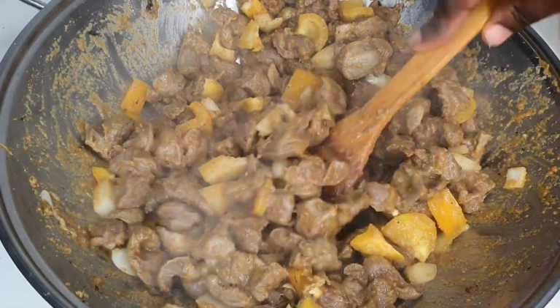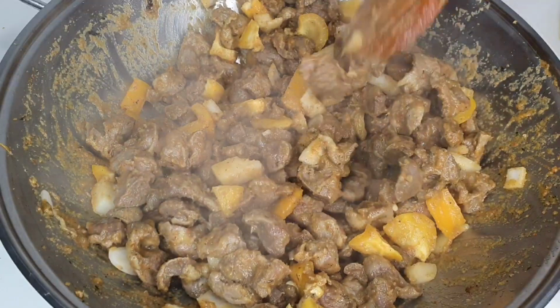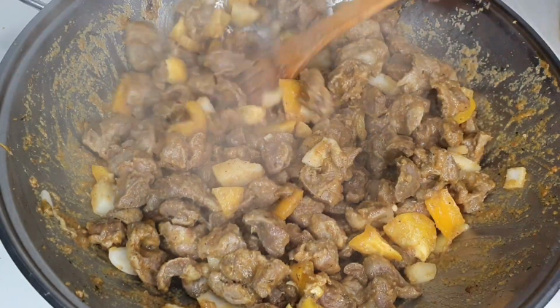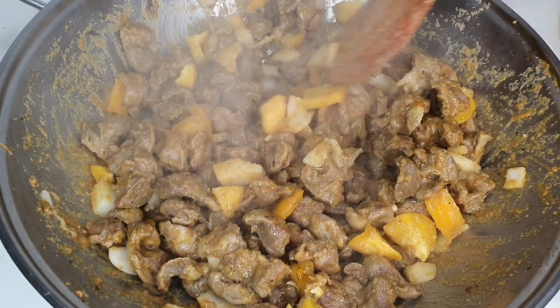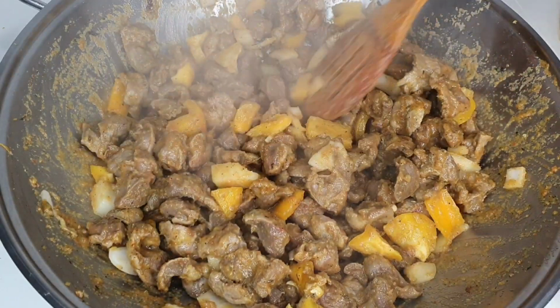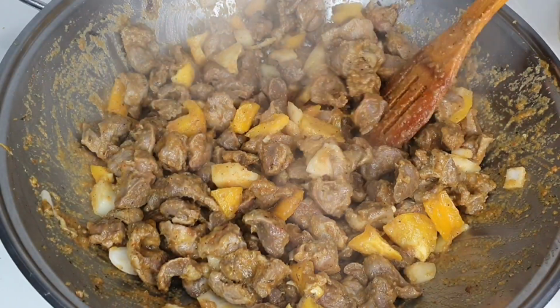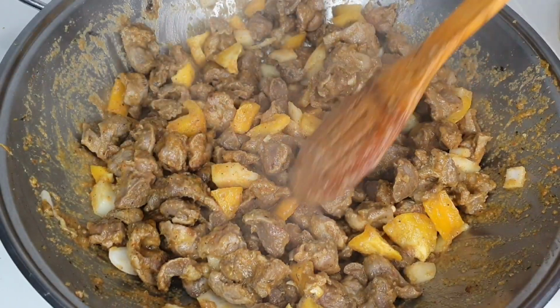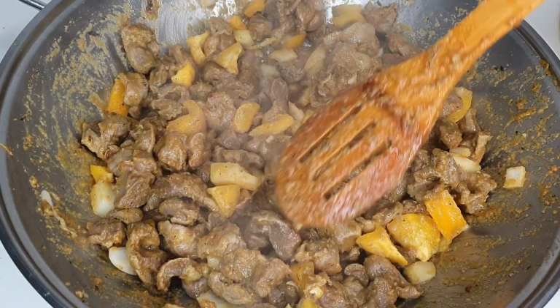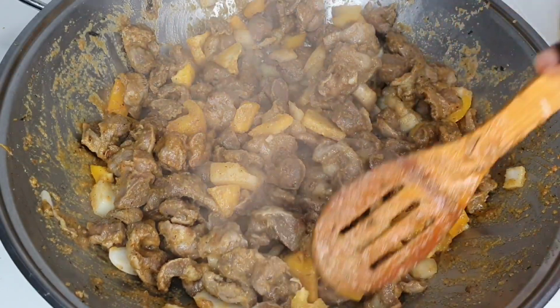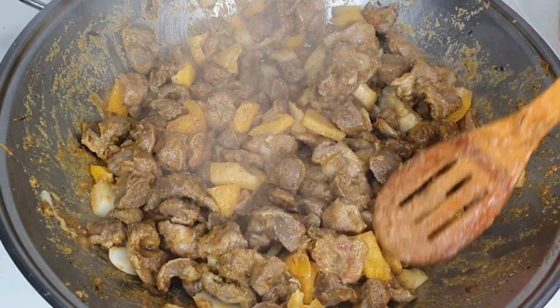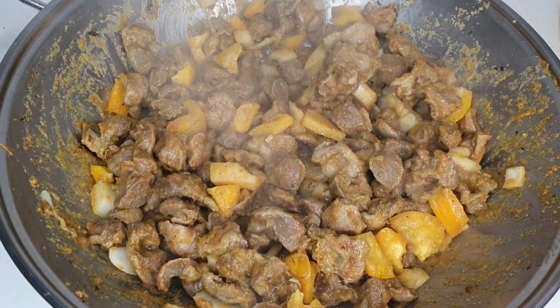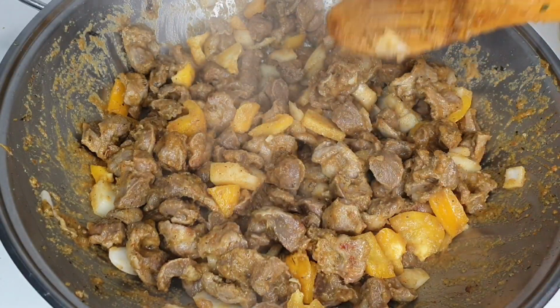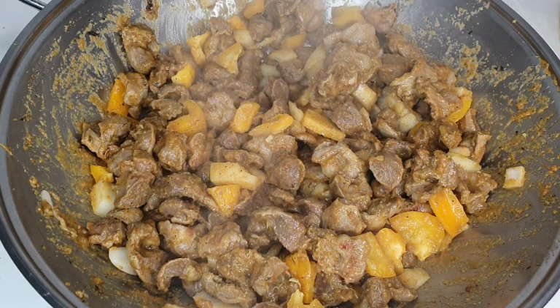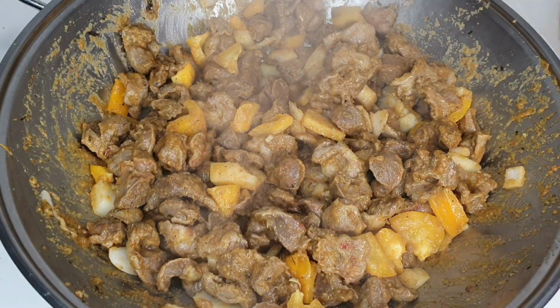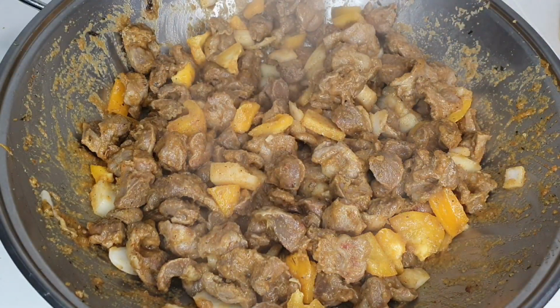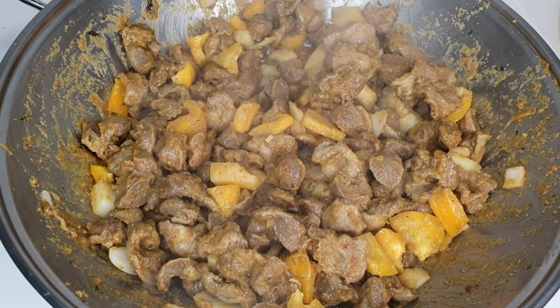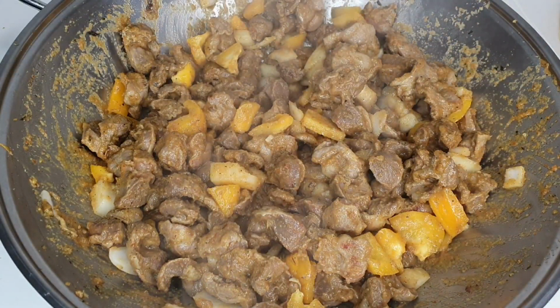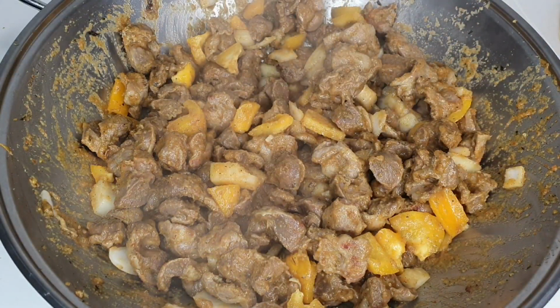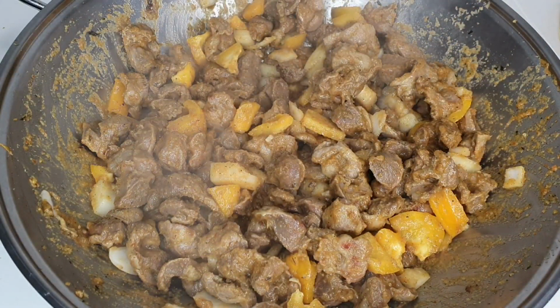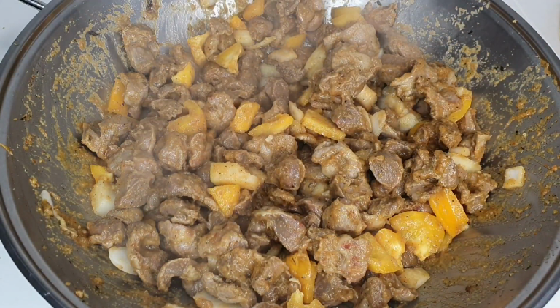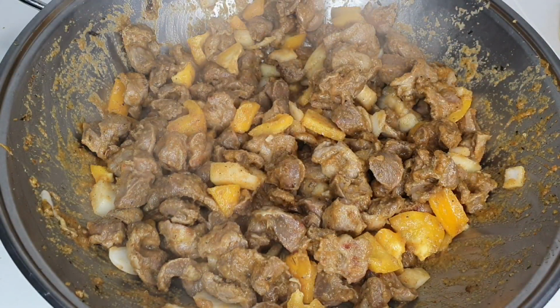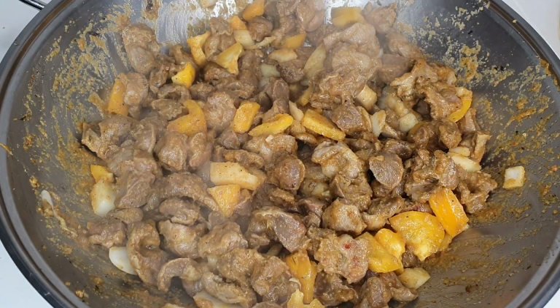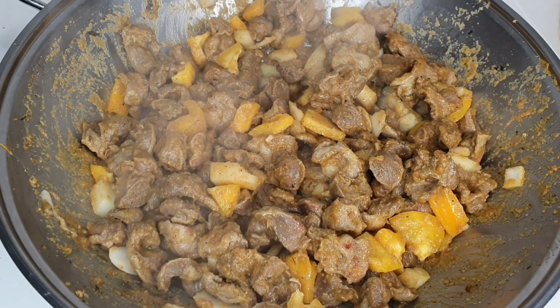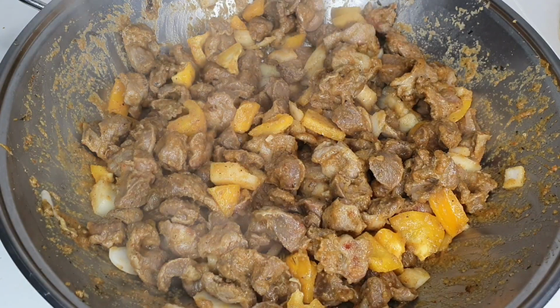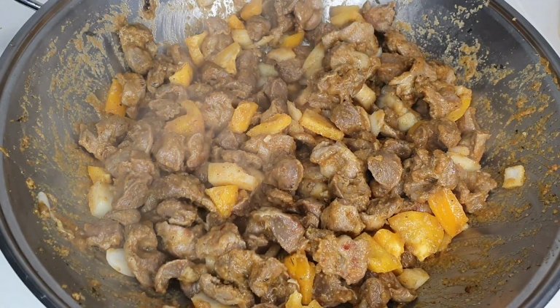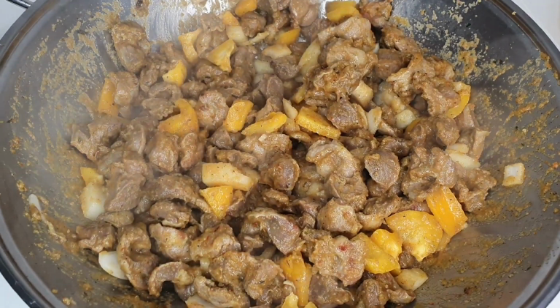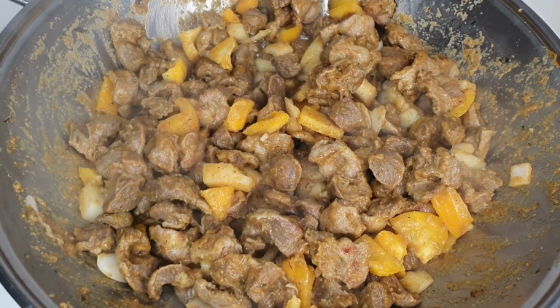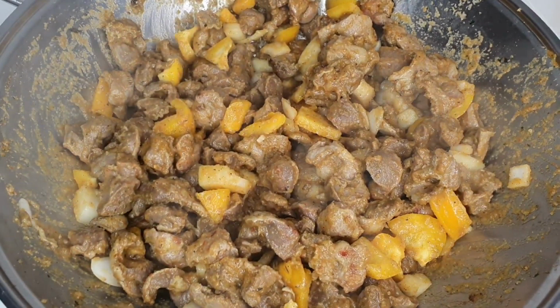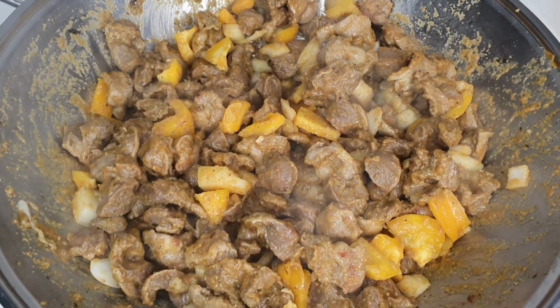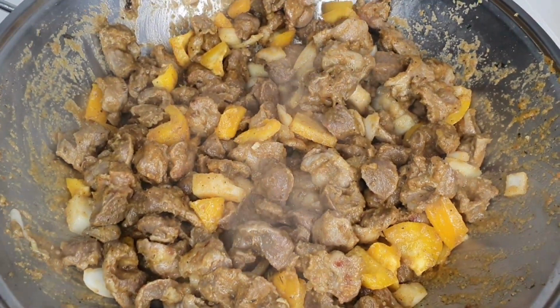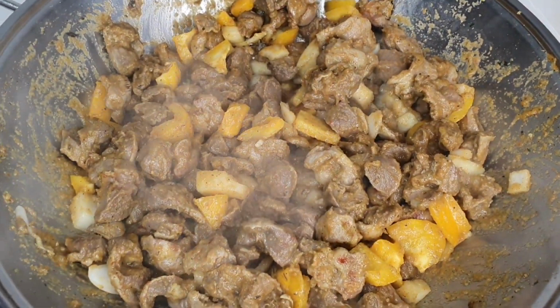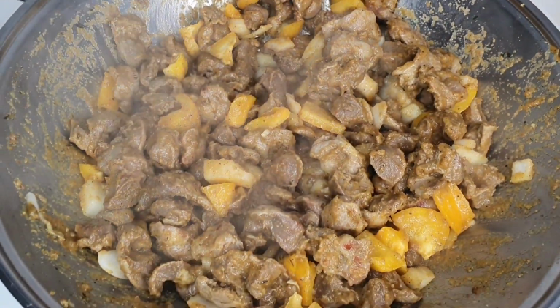At this point the aroma is filling the kitchen — my husband was waiting and he kept coming in asking, 'Can I taste? Can I taste?' You know what I mean.